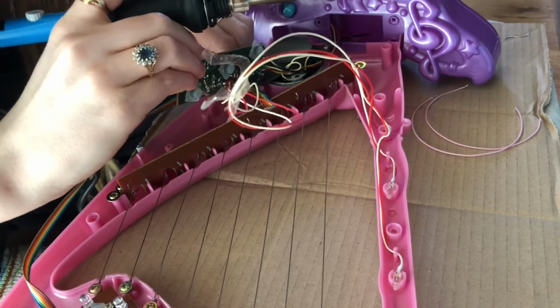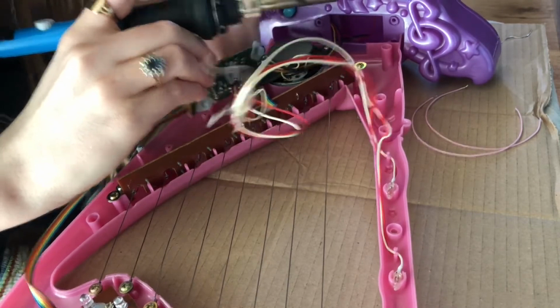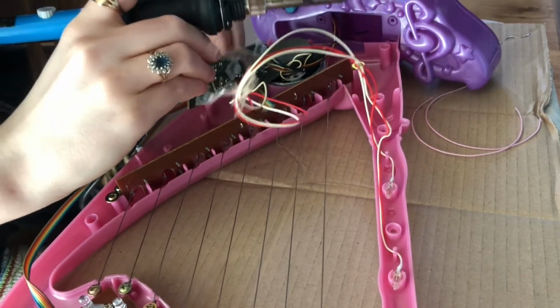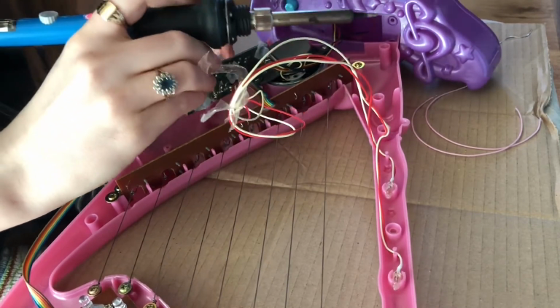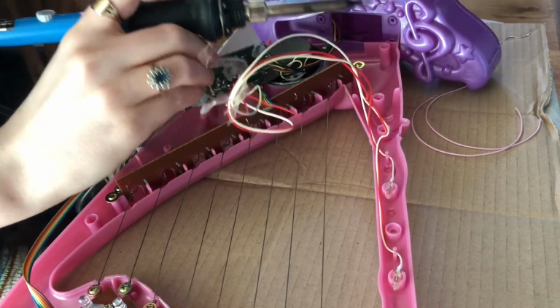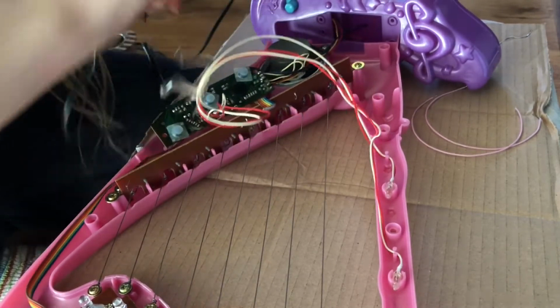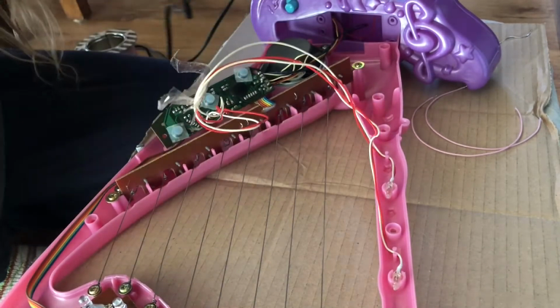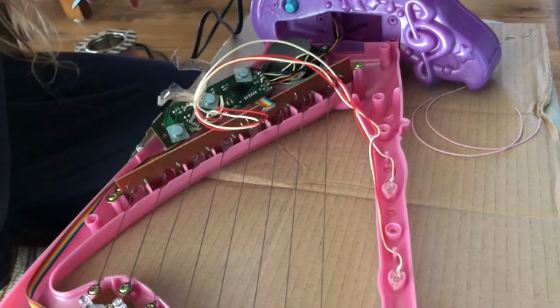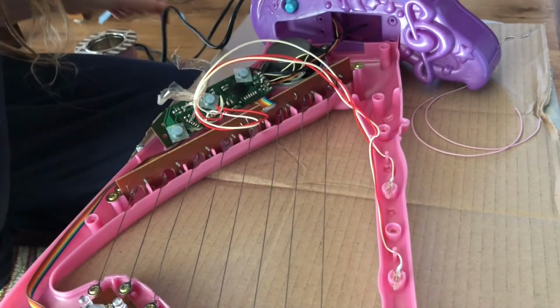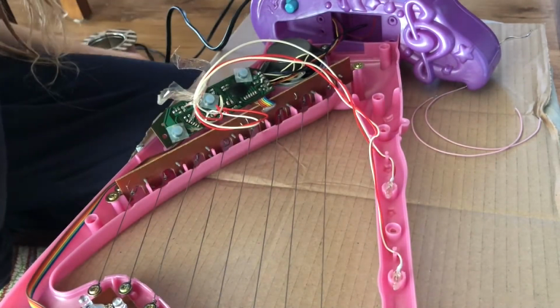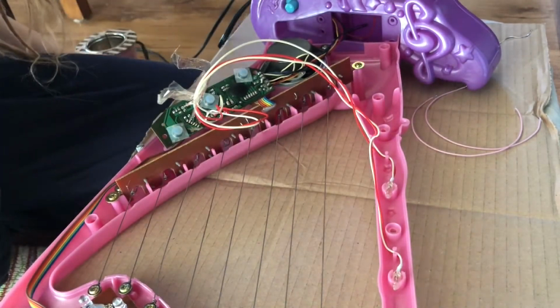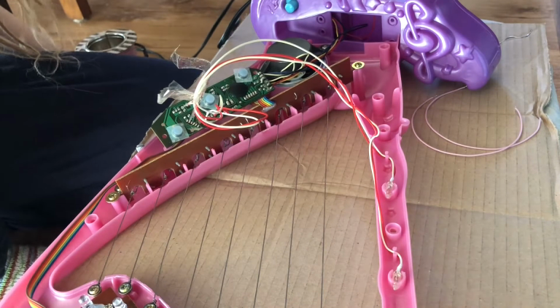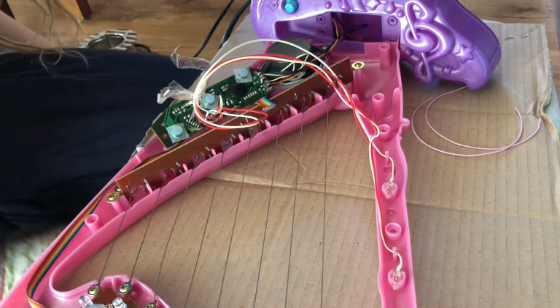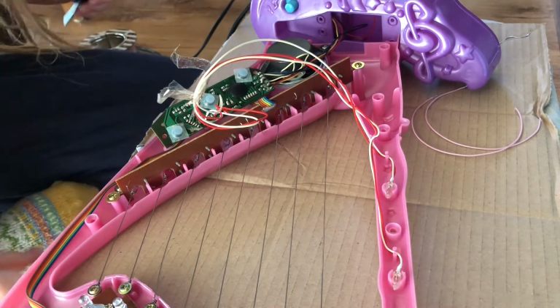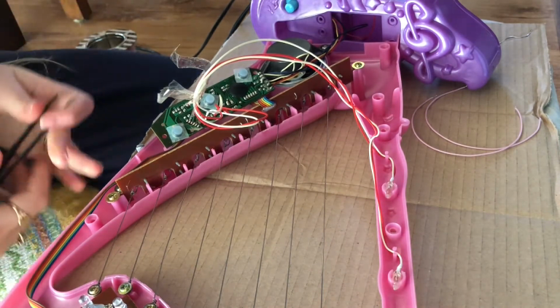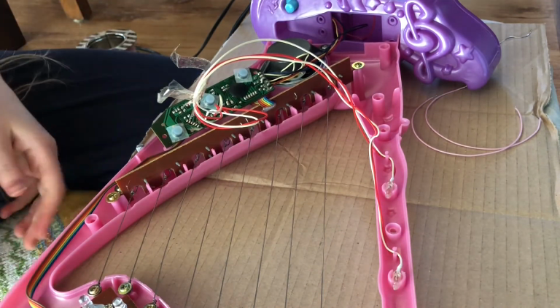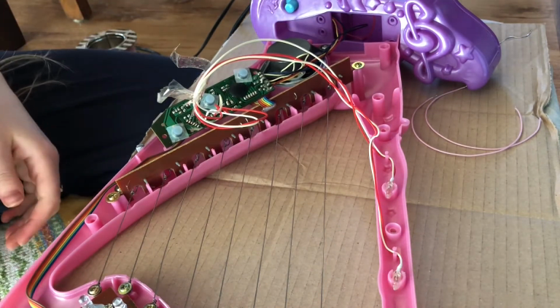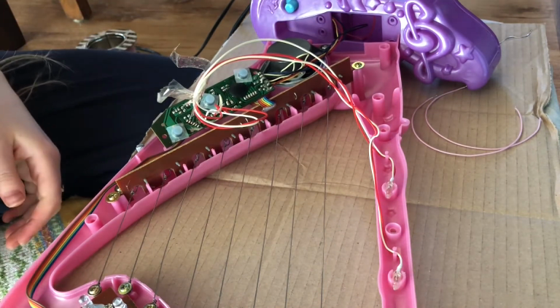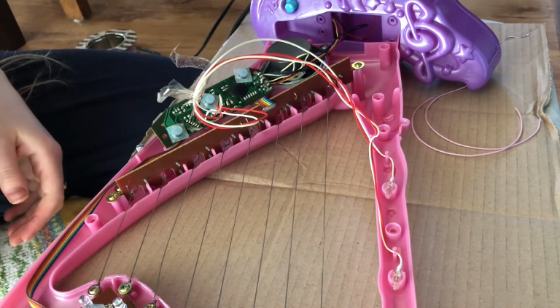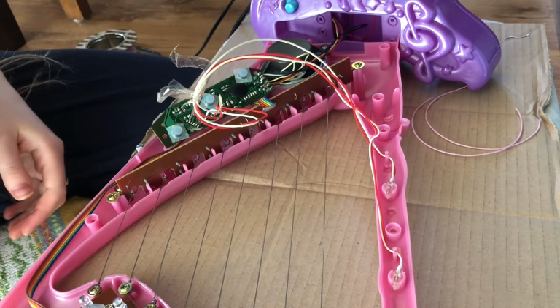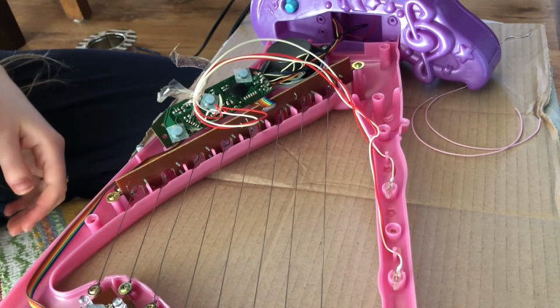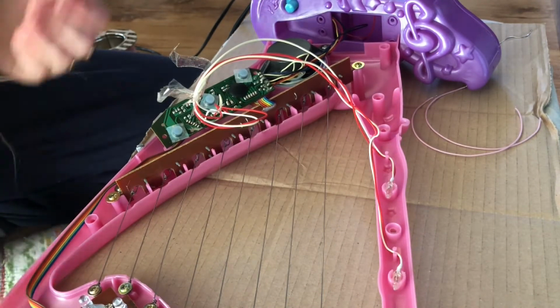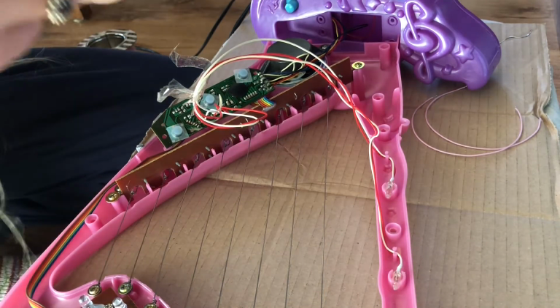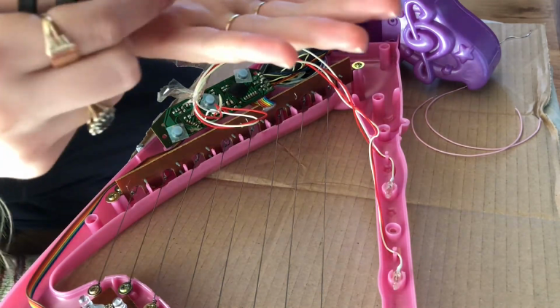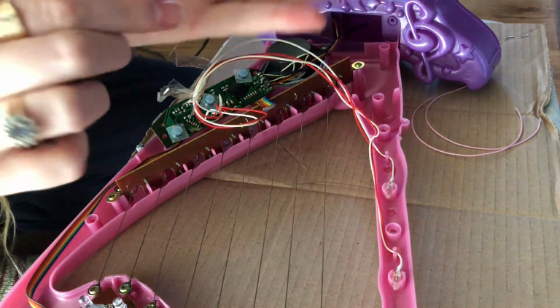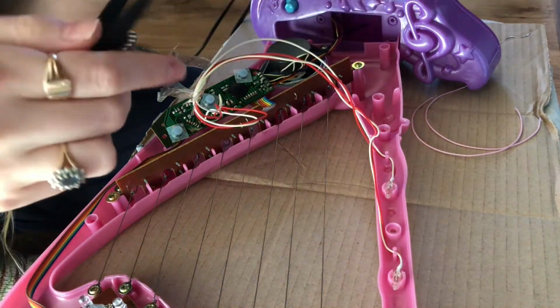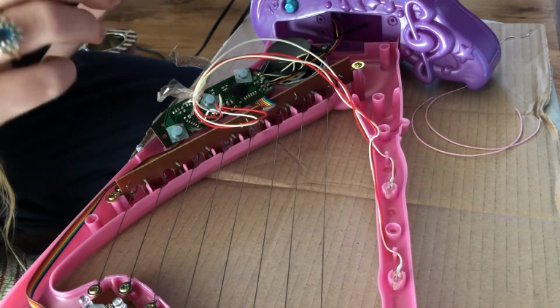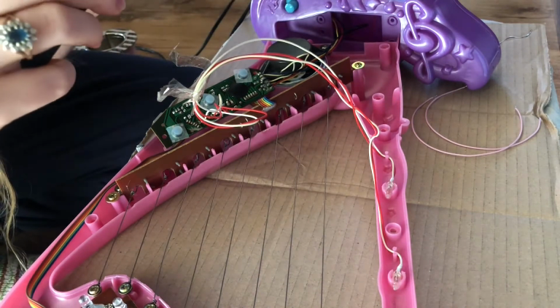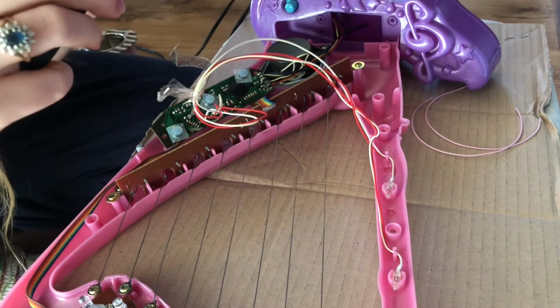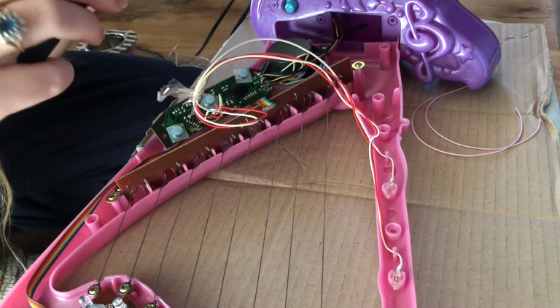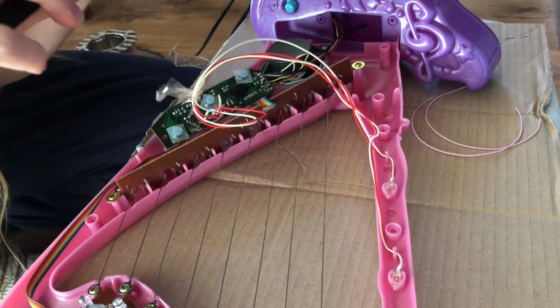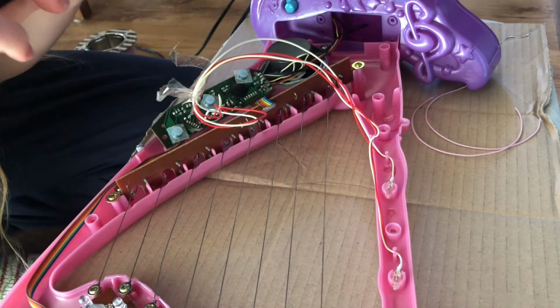My first big job was removing the resistor from the circuit board by melting the solder and pulling it out the back, which is way easier said than done. I didn't realise how quickly solder dries.